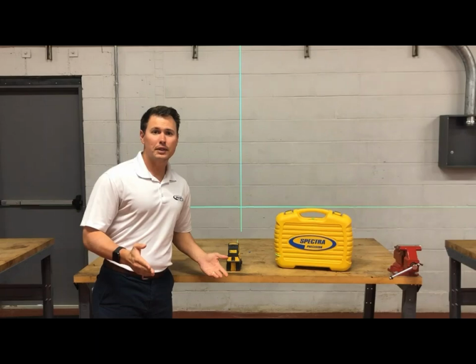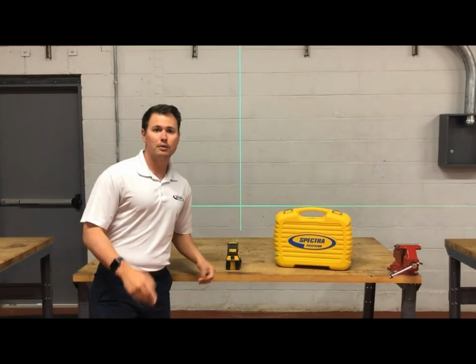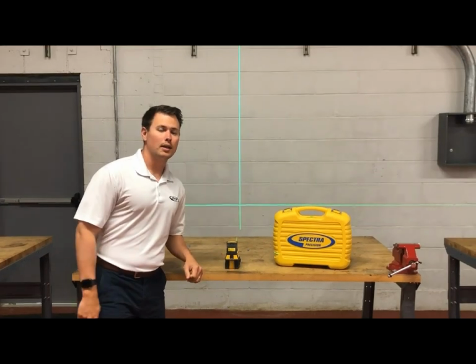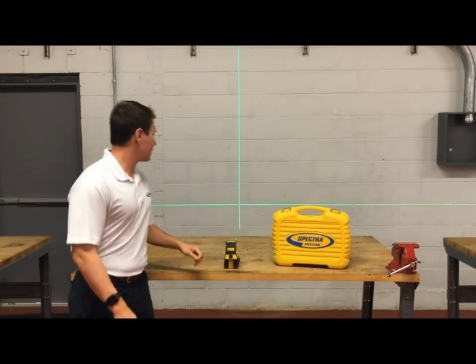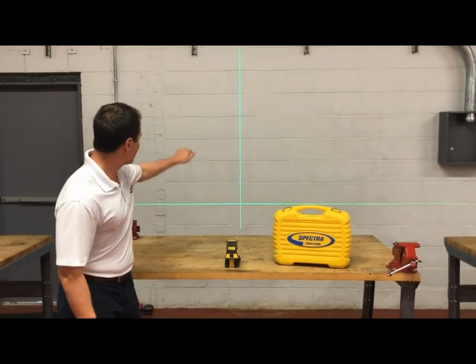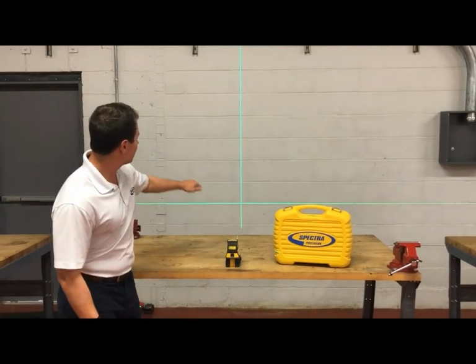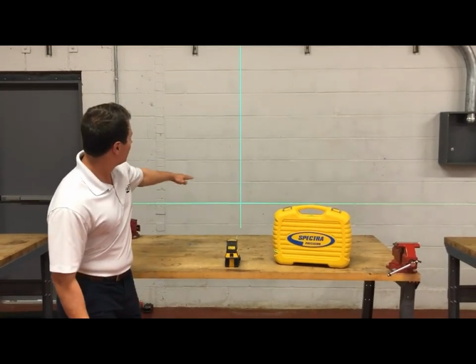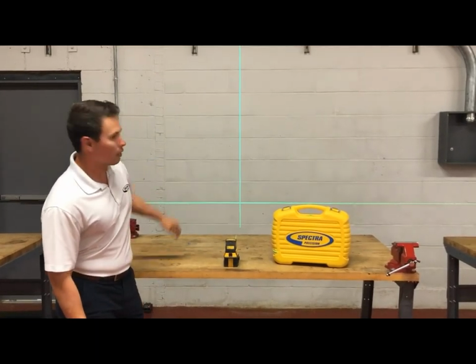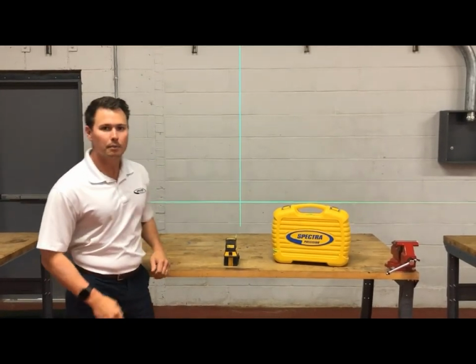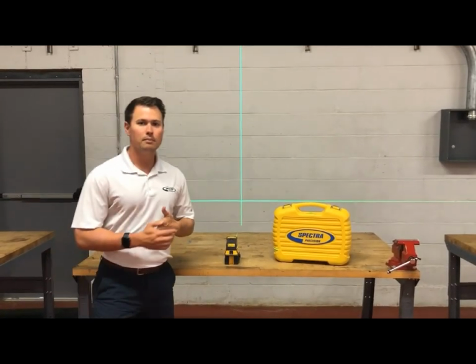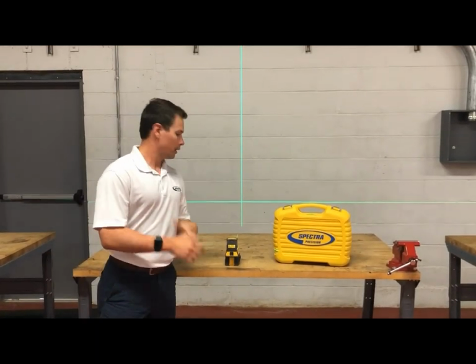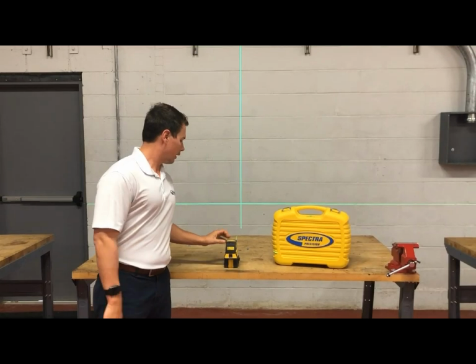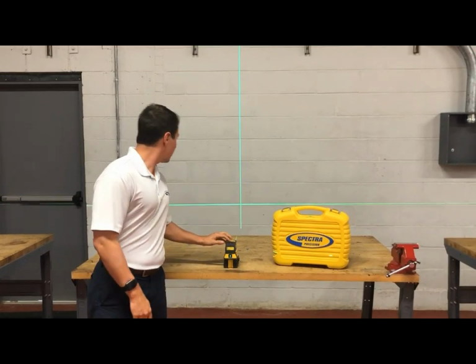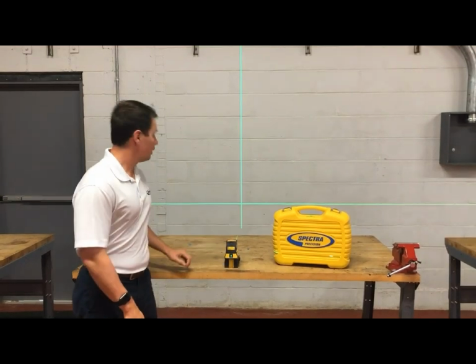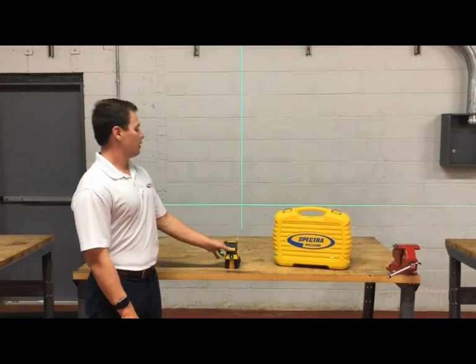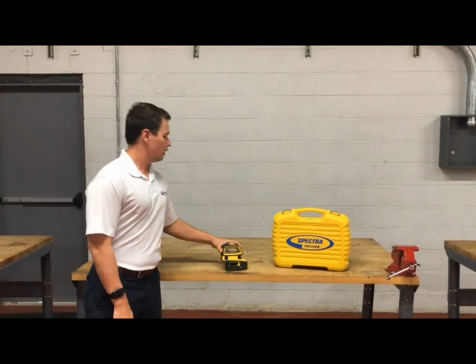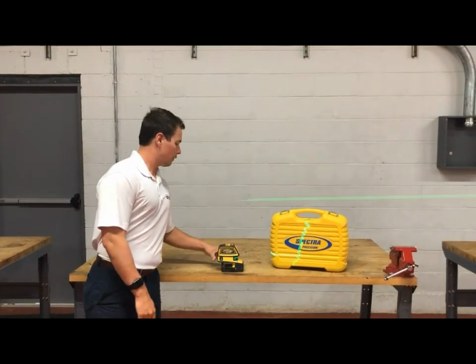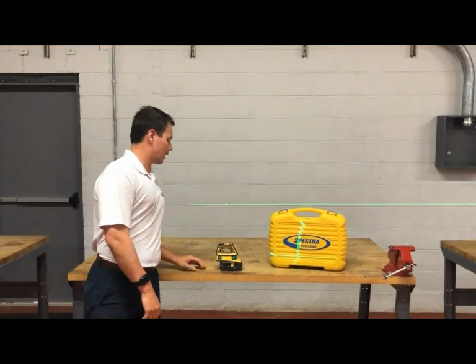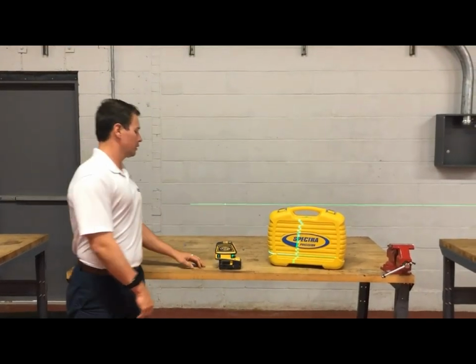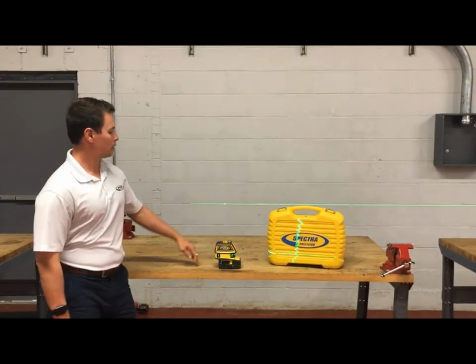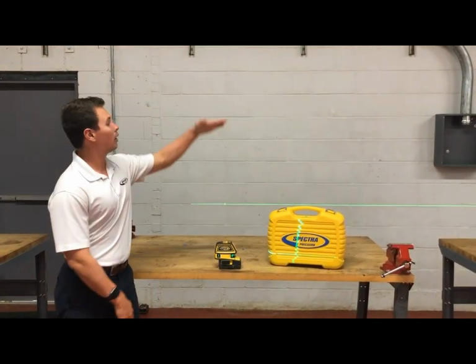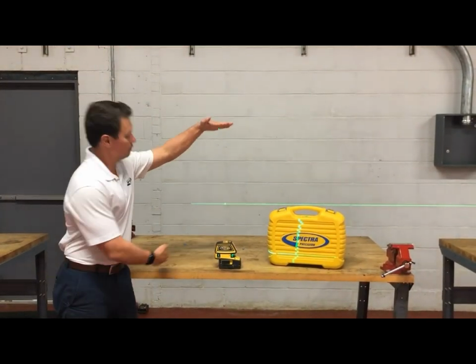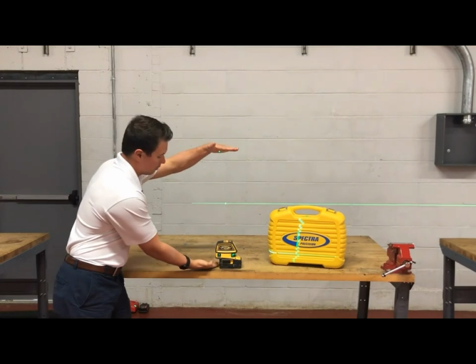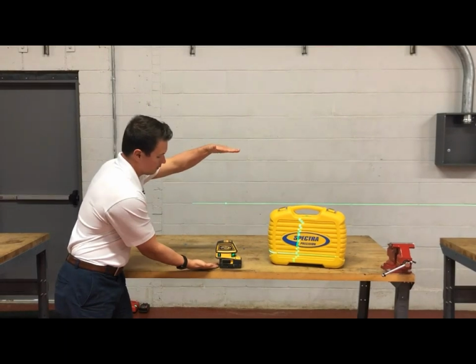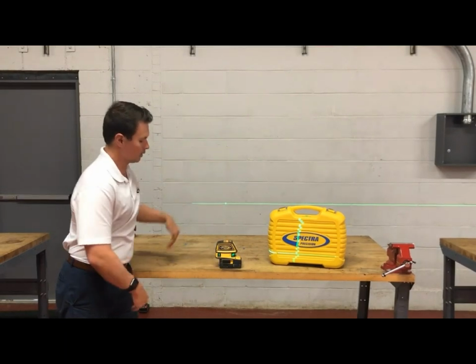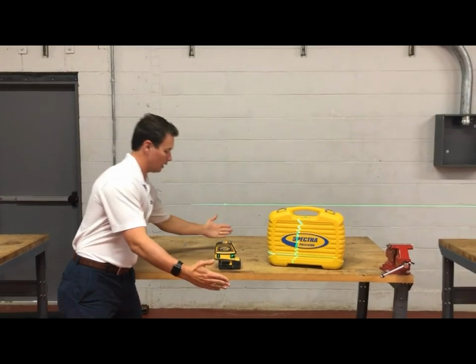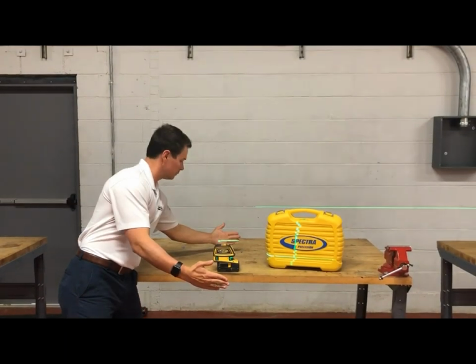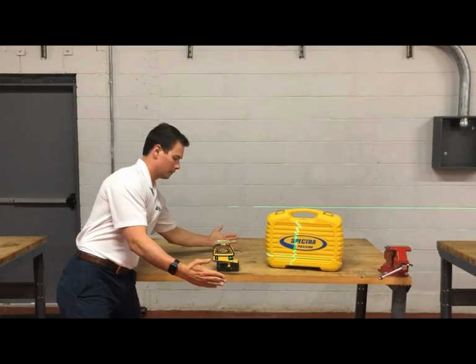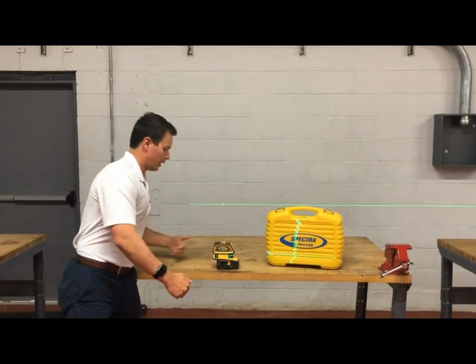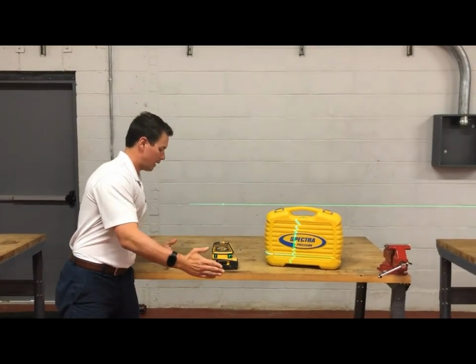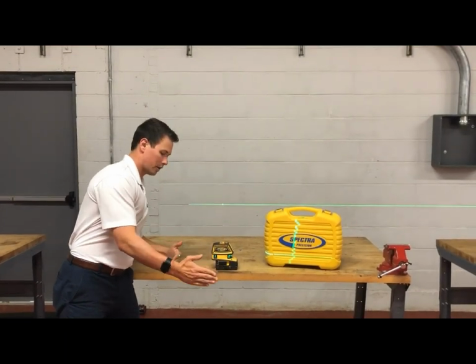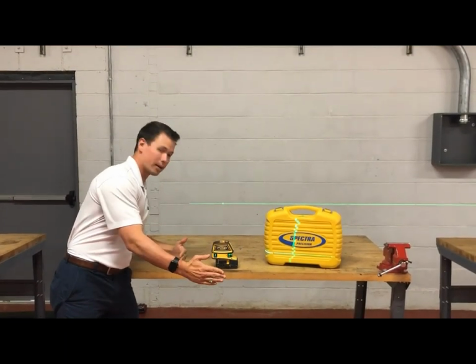The LT-52G has a cross line, both level and plumb, and five dots. You've got plumb up and down, level, and 90 degrees right here.